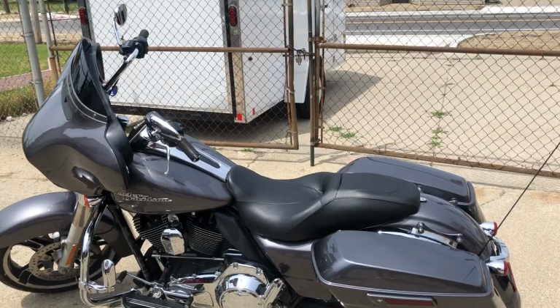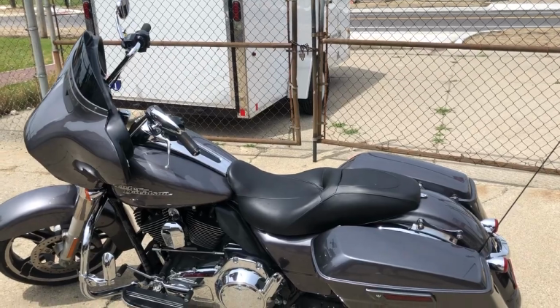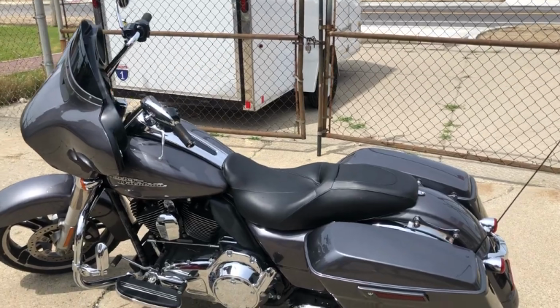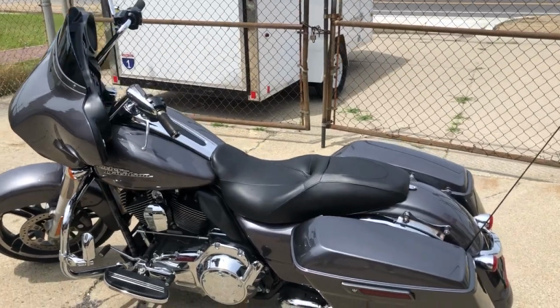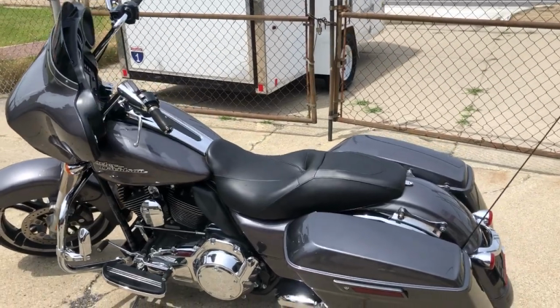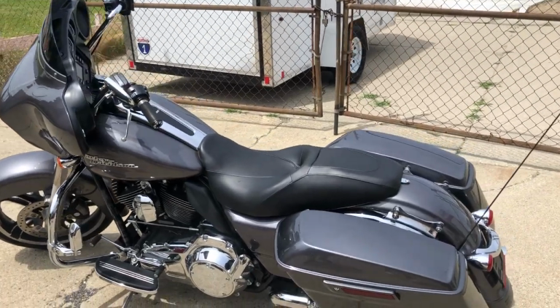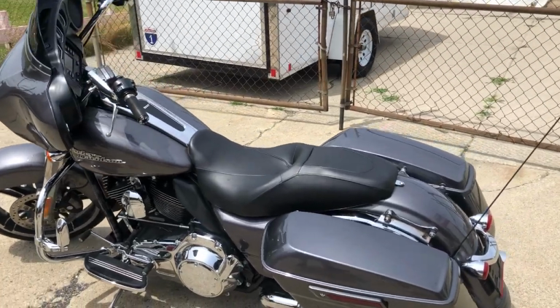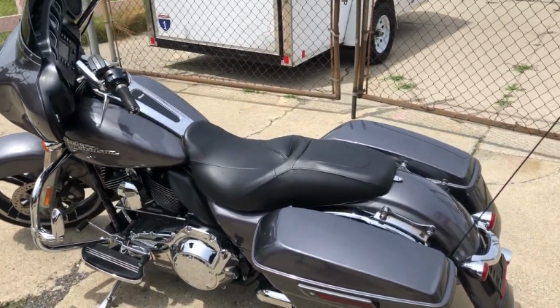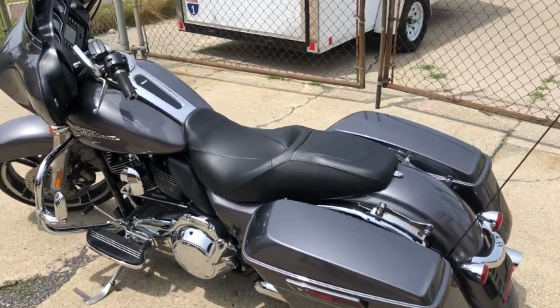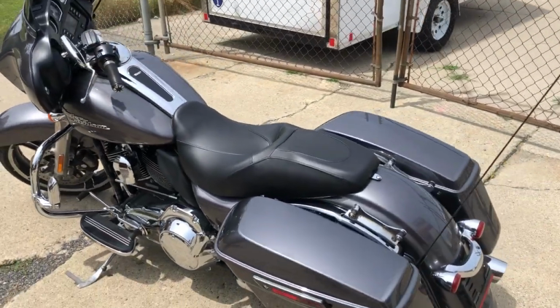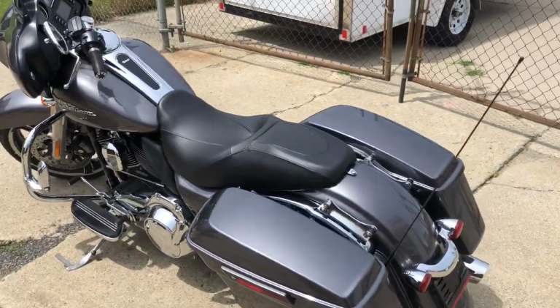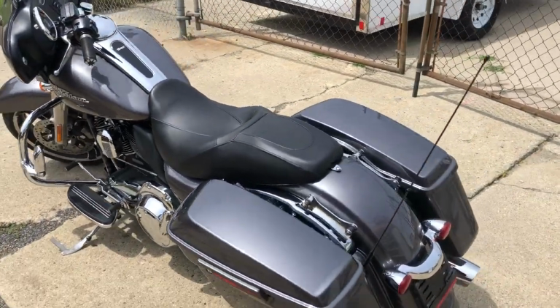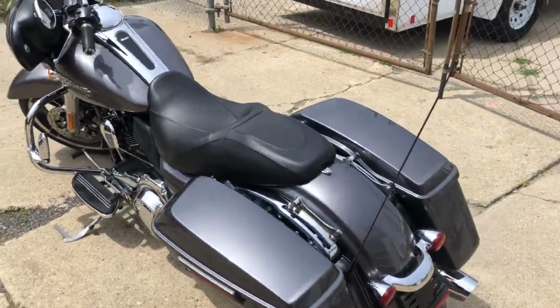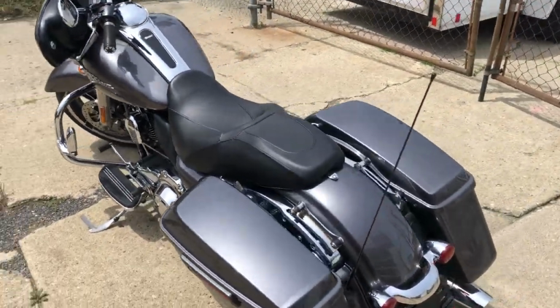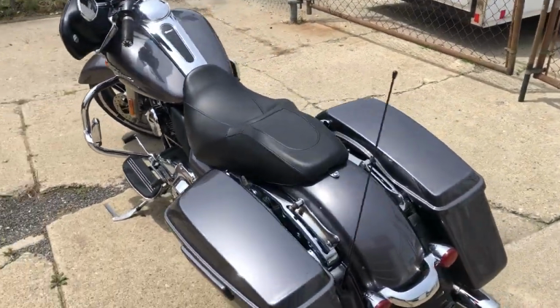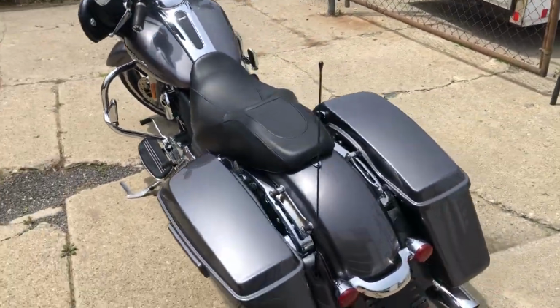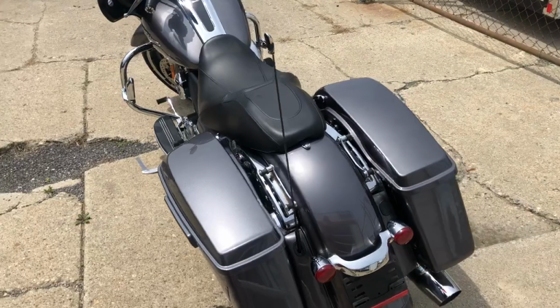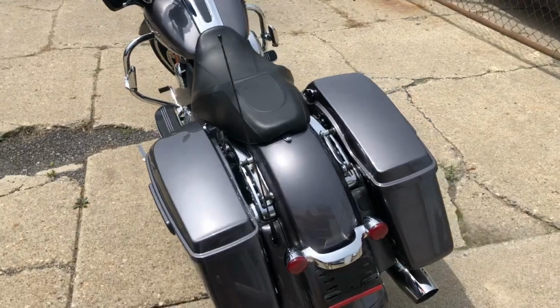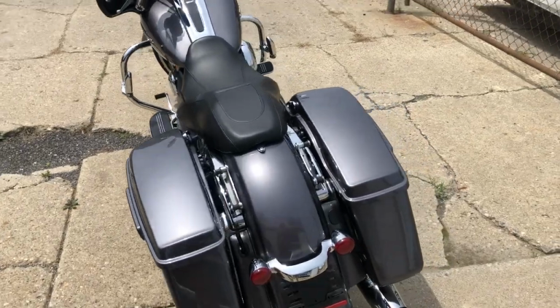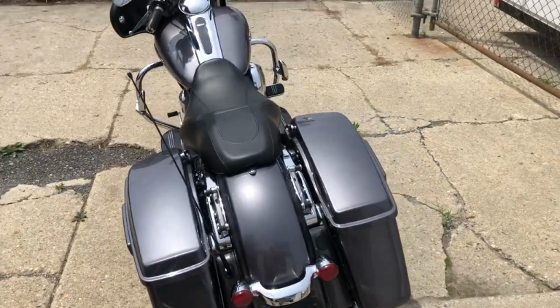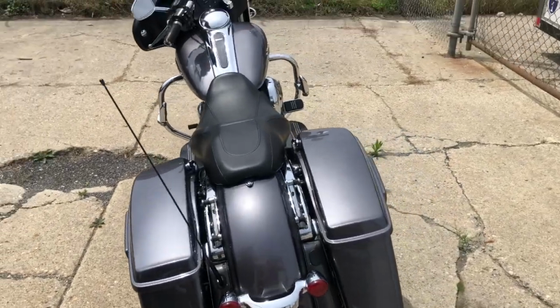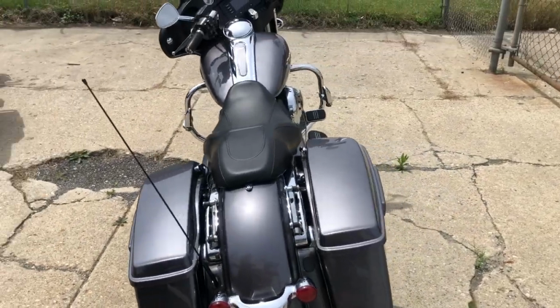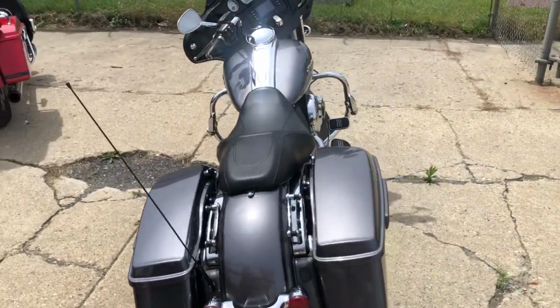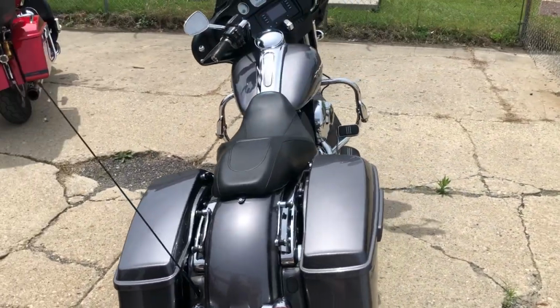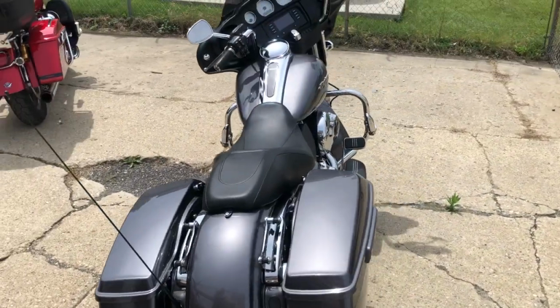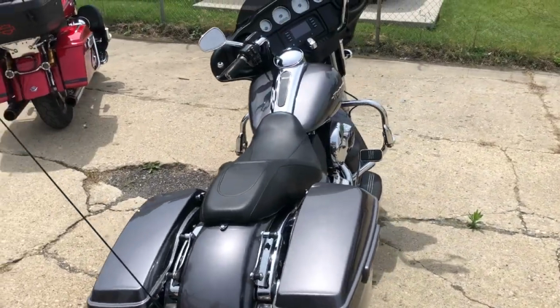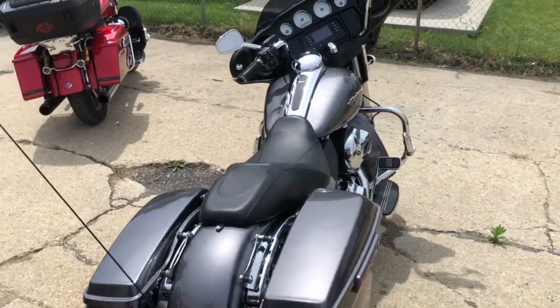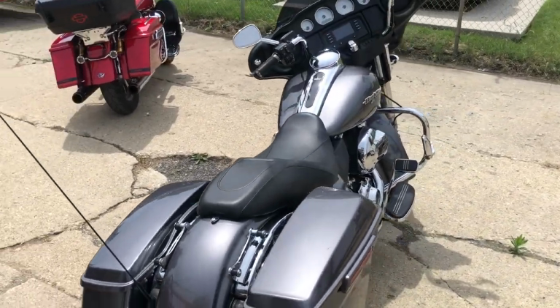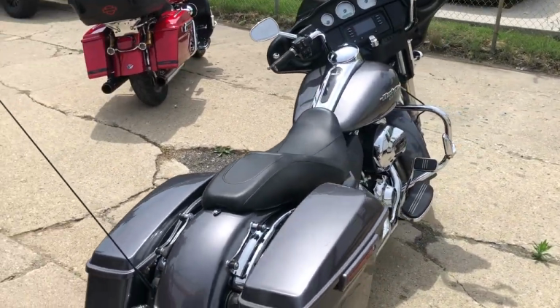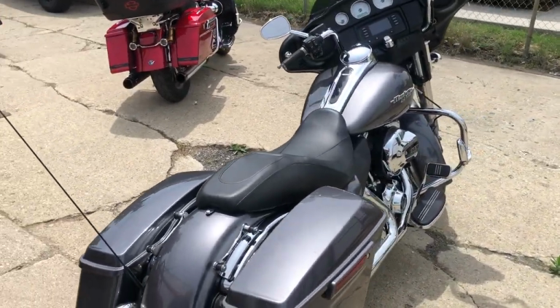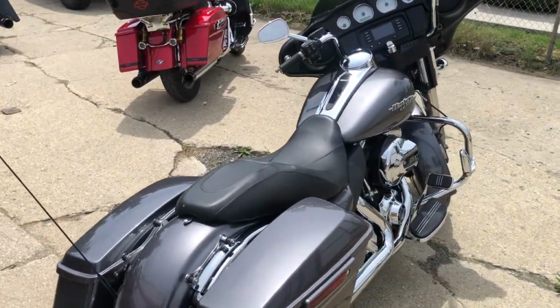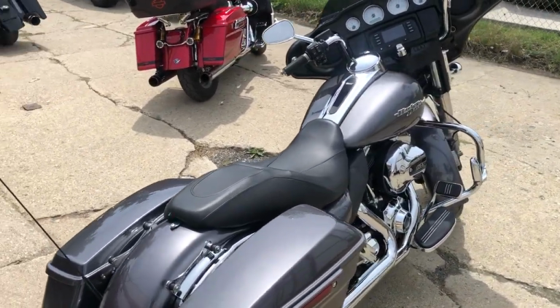Hey guys, ApprovalPowerSports.com here. Just got one in — it's a 2014 Street Glide for sale, this one's only got 15,453 miles on it. Nice, clean, low mileage Street Glide.